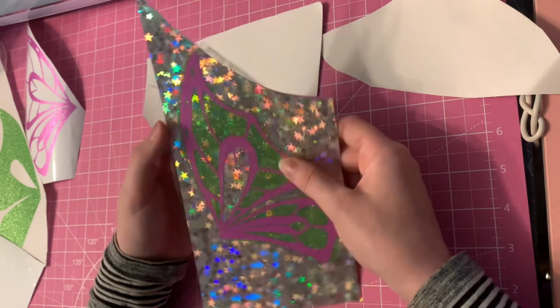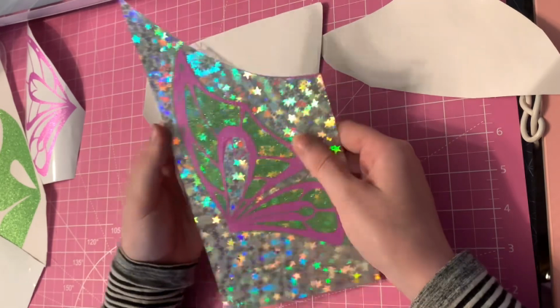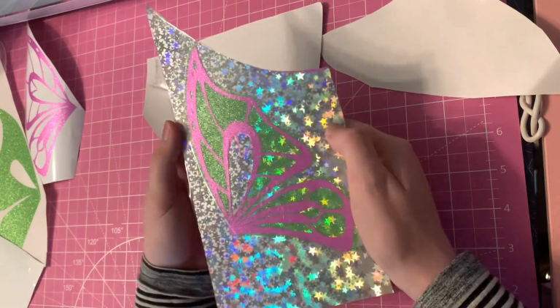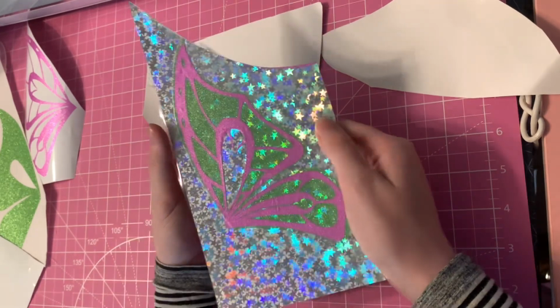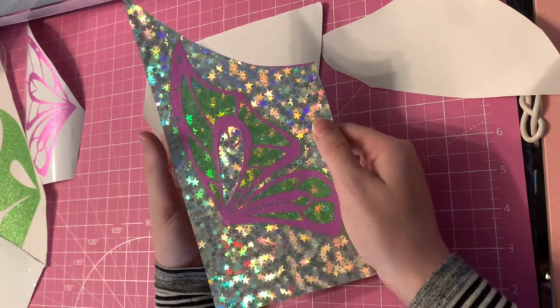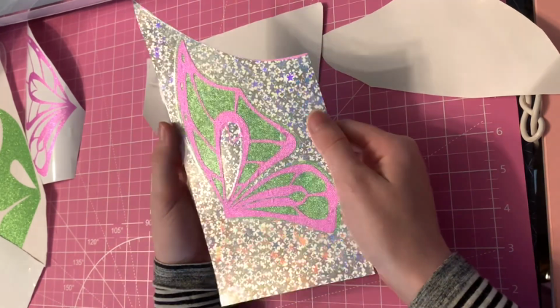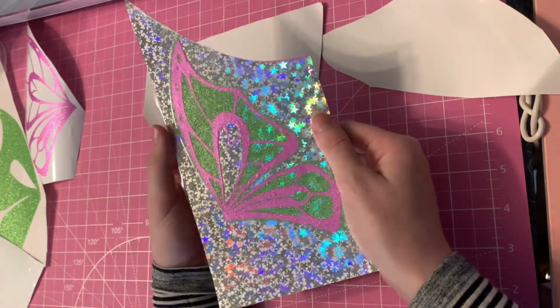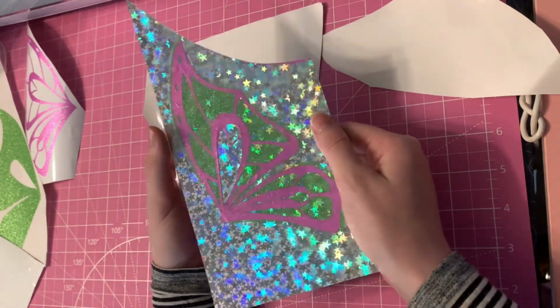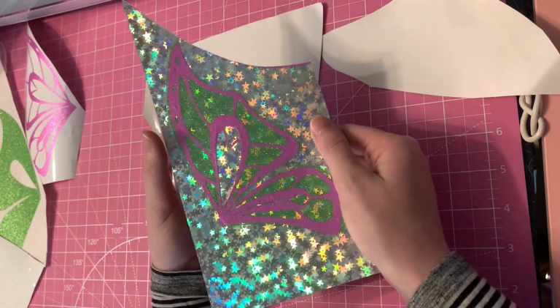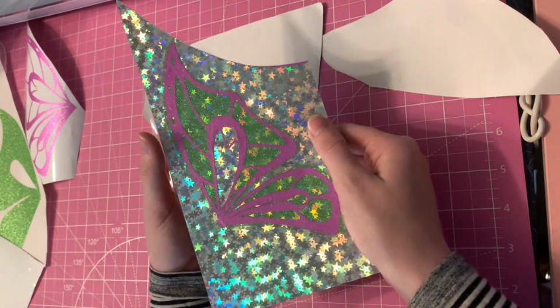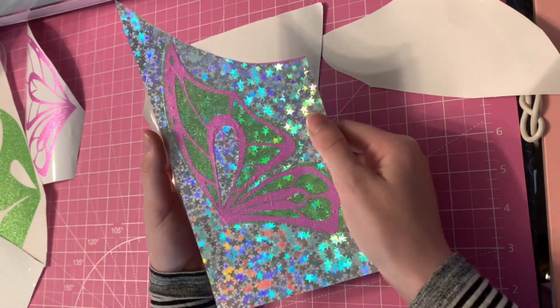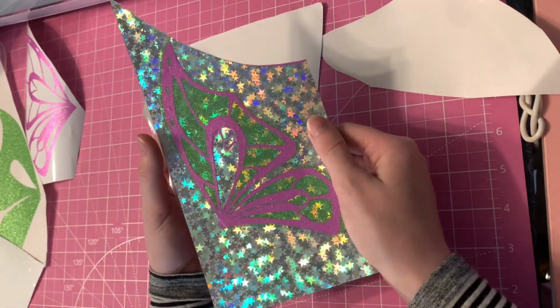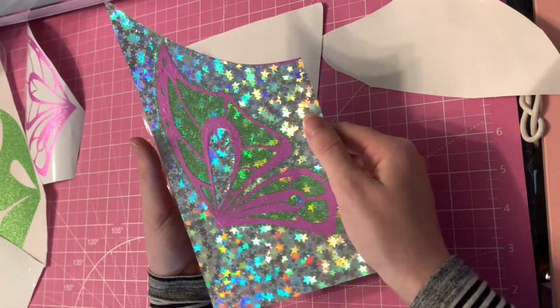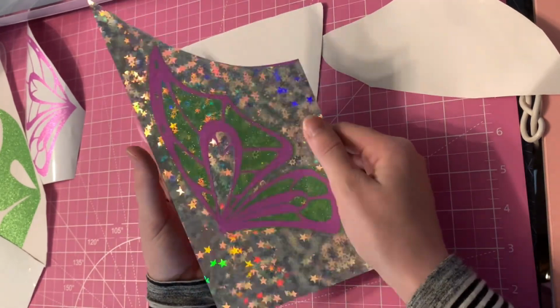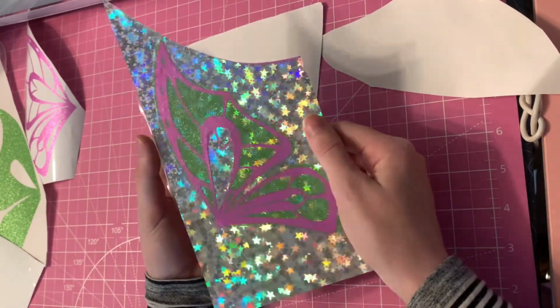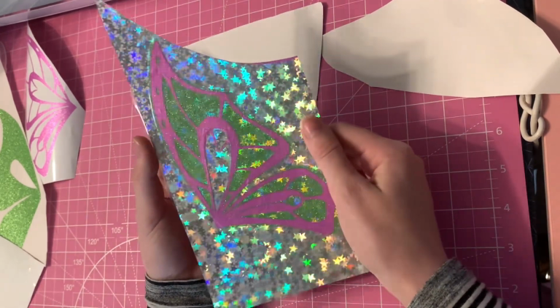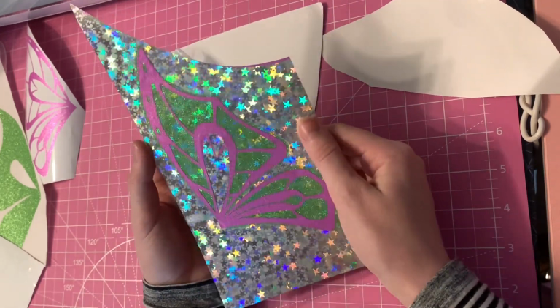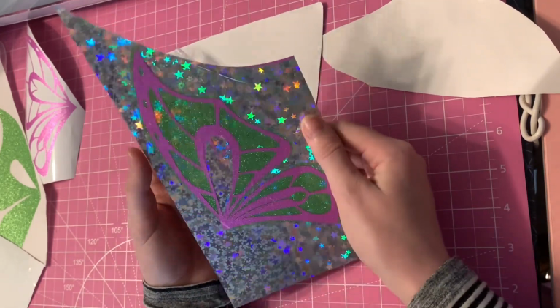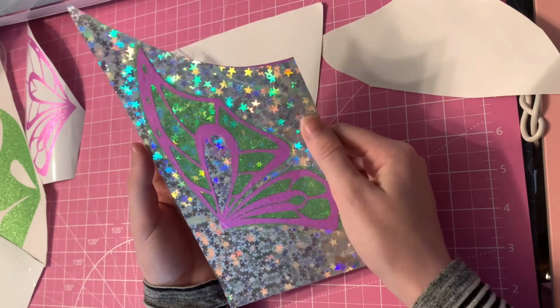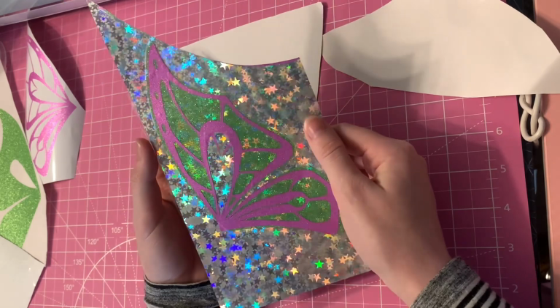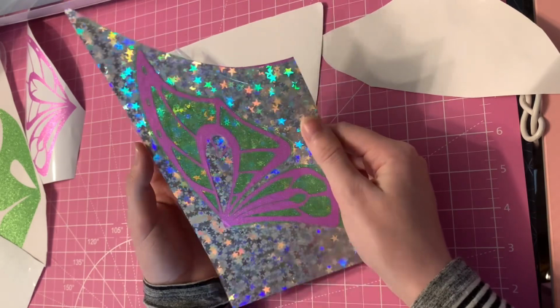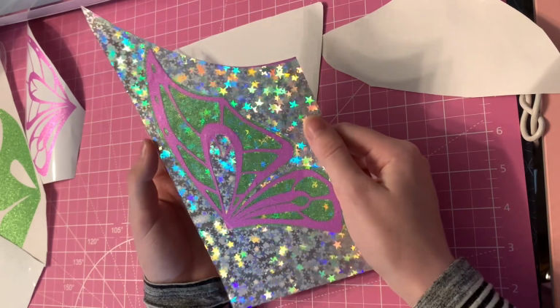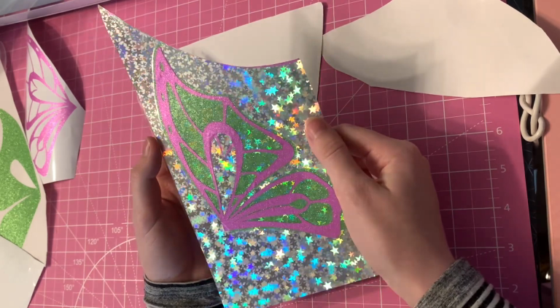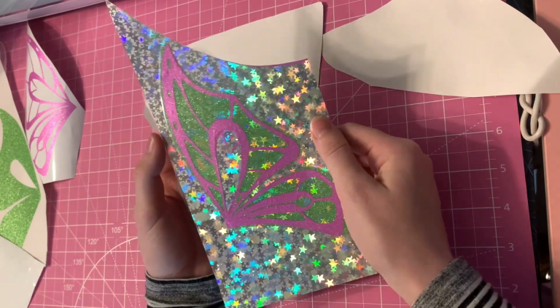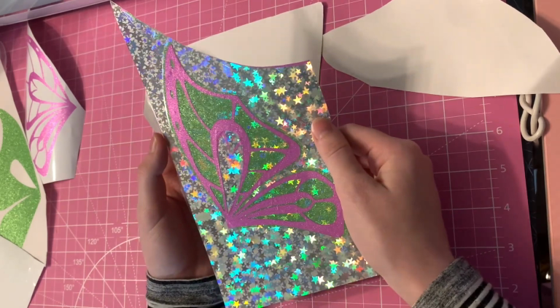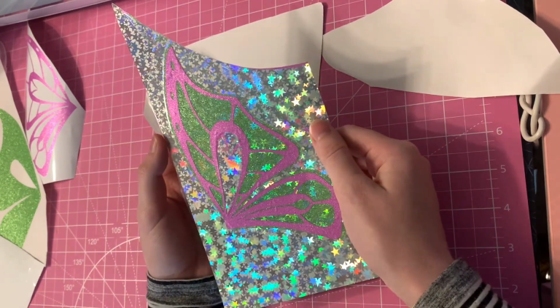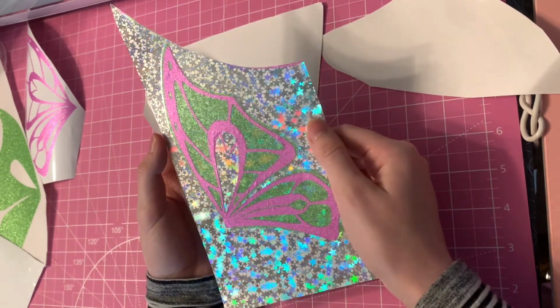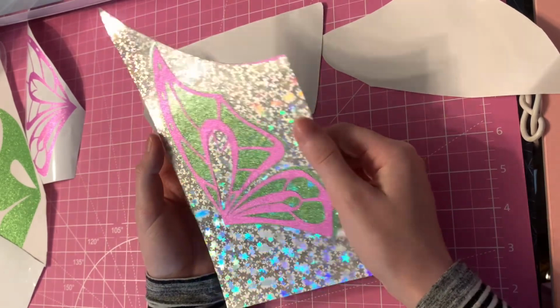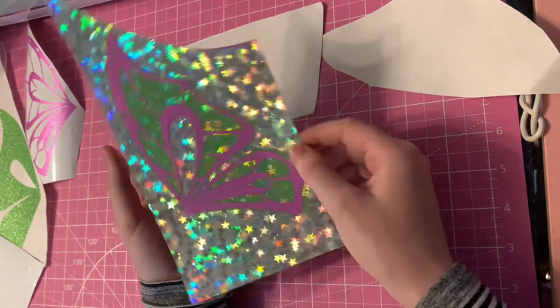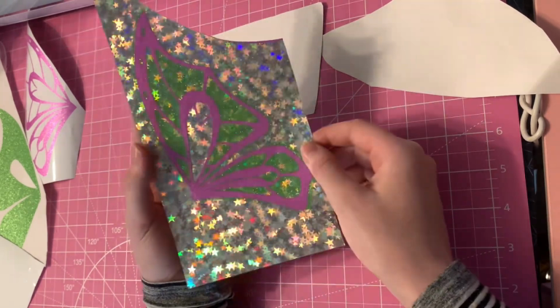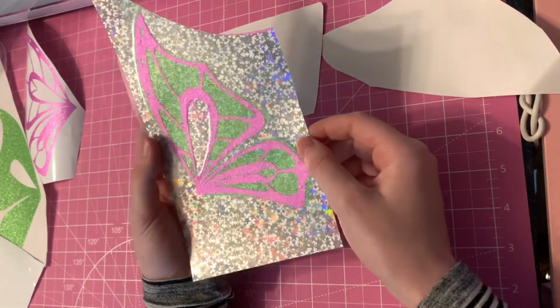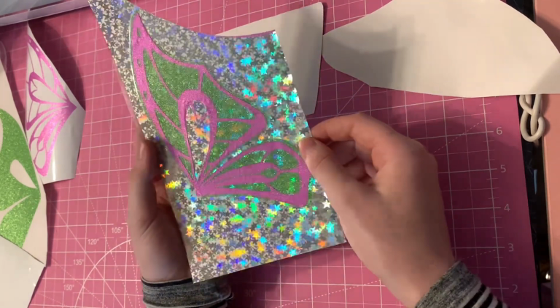Looks good — oh my gosh, it looks amazing! I'm so excited. Now I'm going to do the other wing off camera.